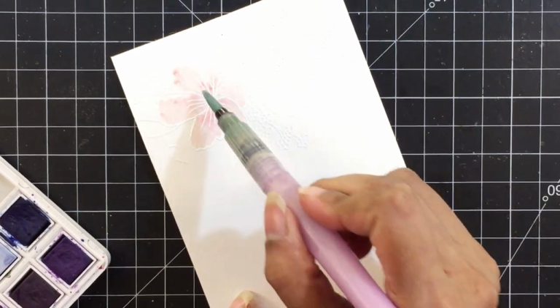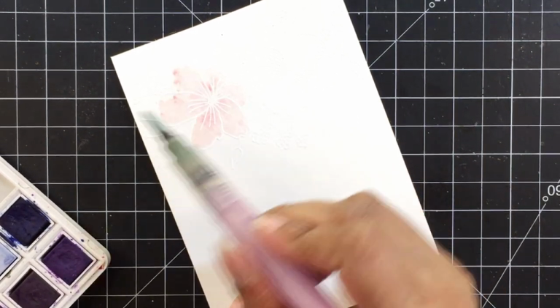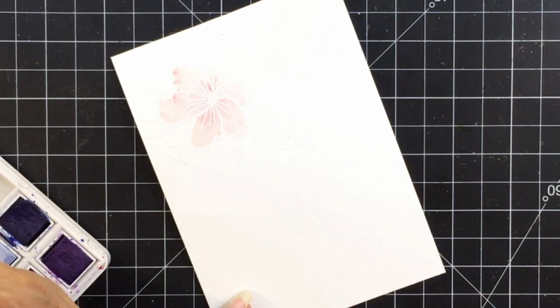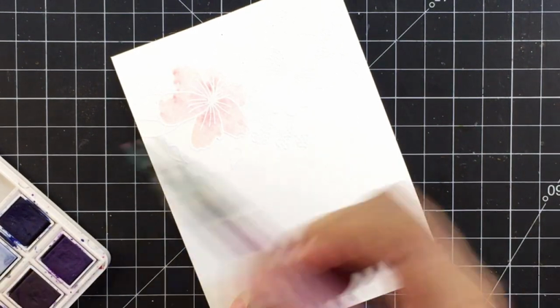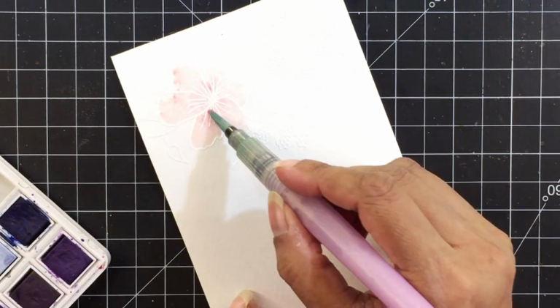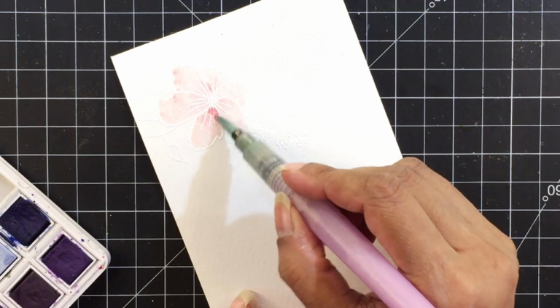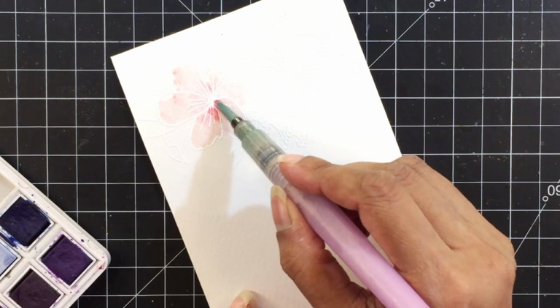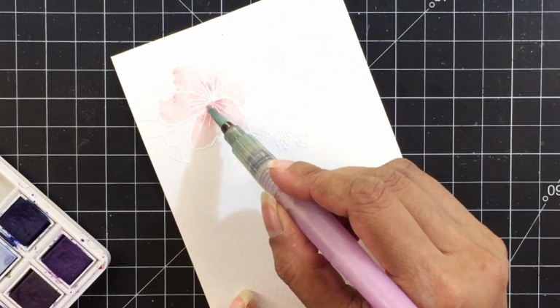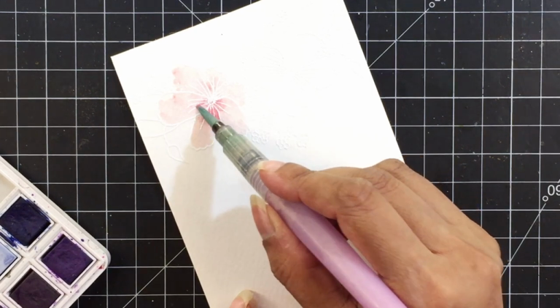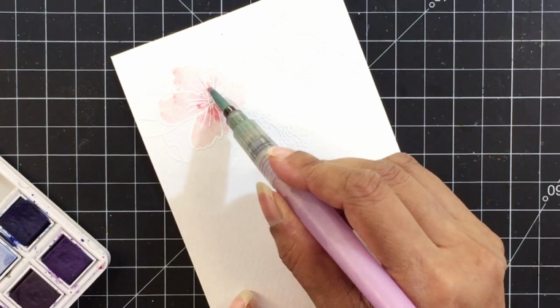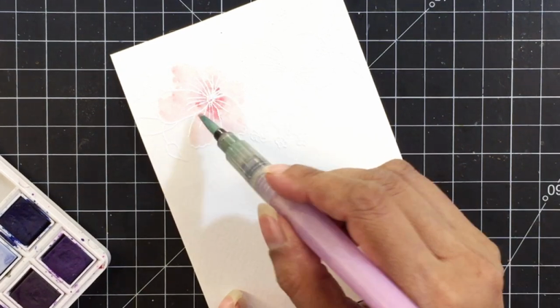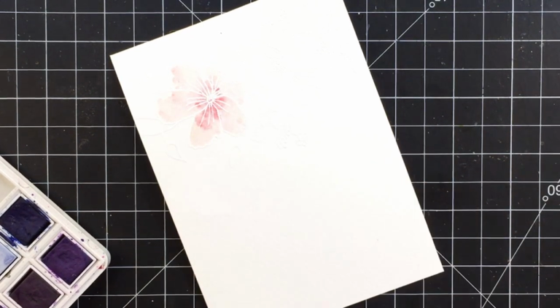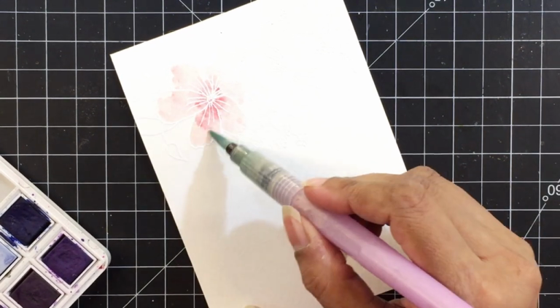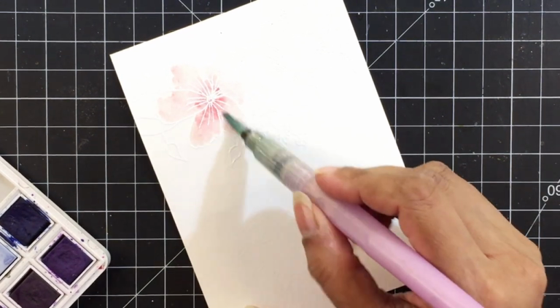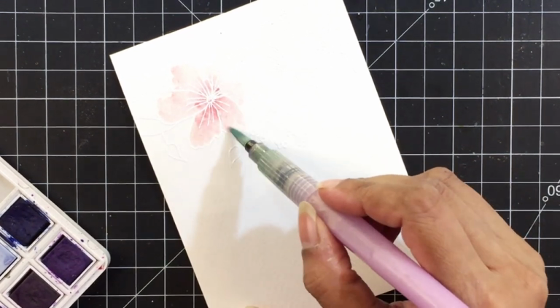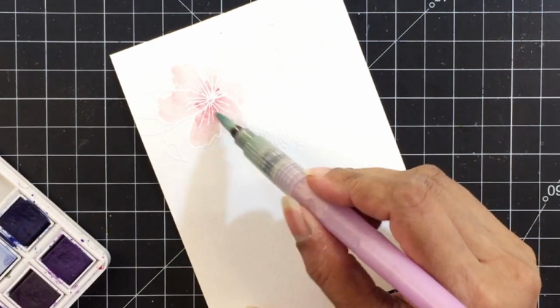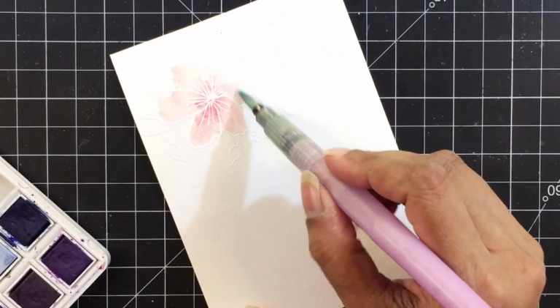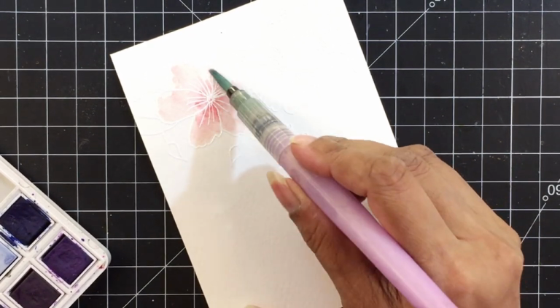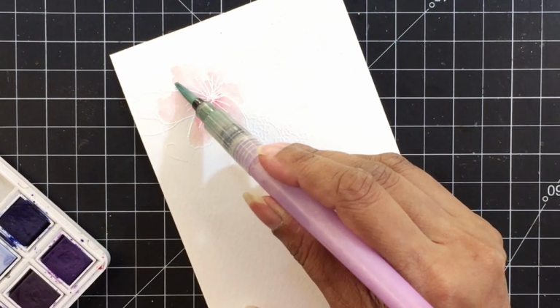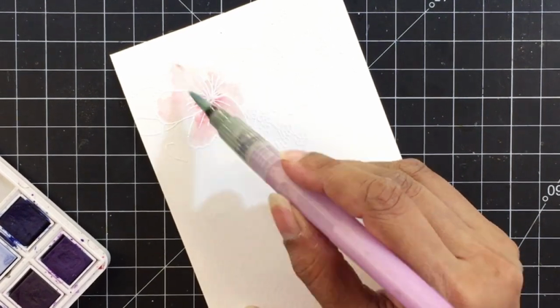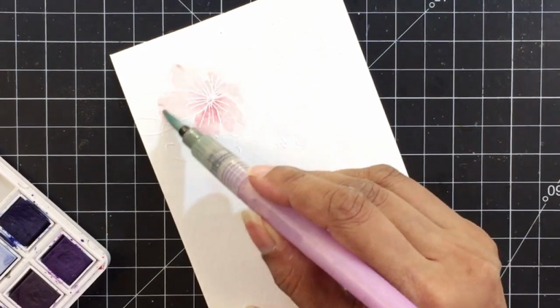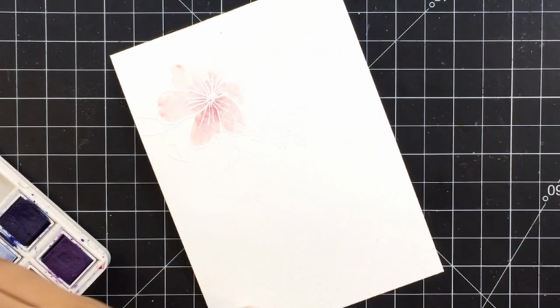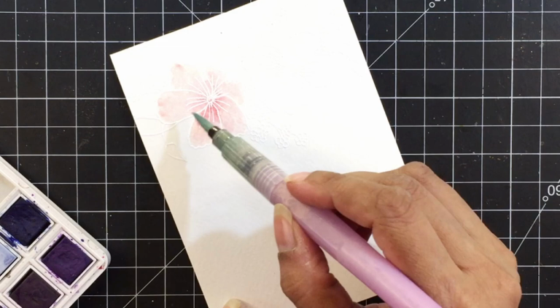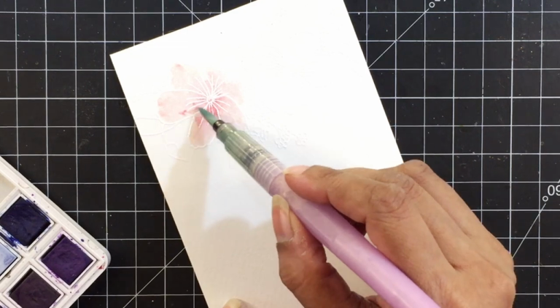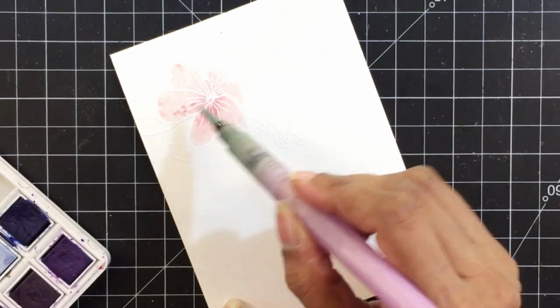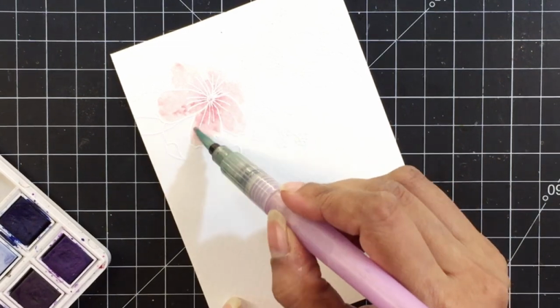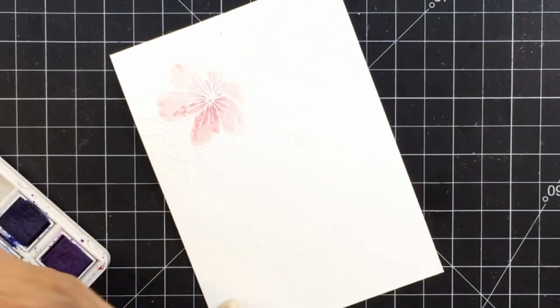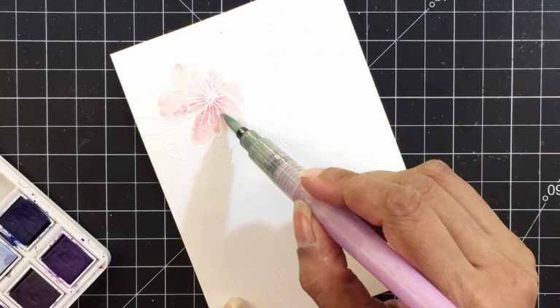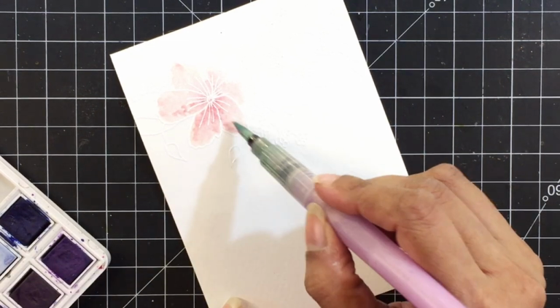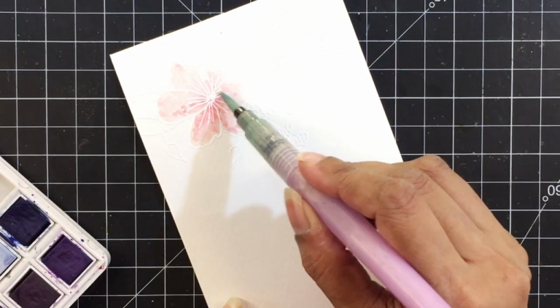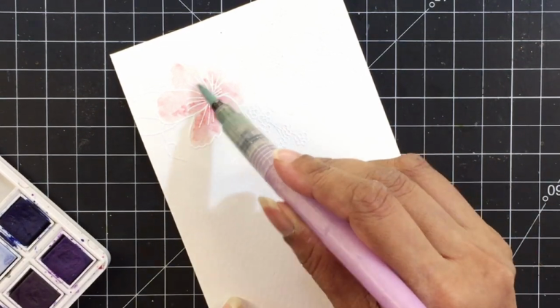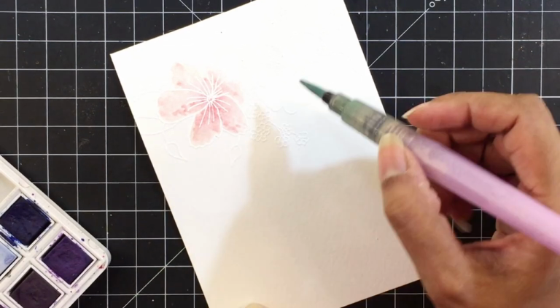To add a darker tone I'll add a bit of coral berry pigment, and to add a different tone of pink, I'll add a very diluted puffy heart watercolor.